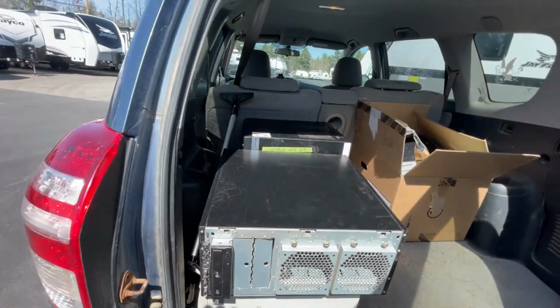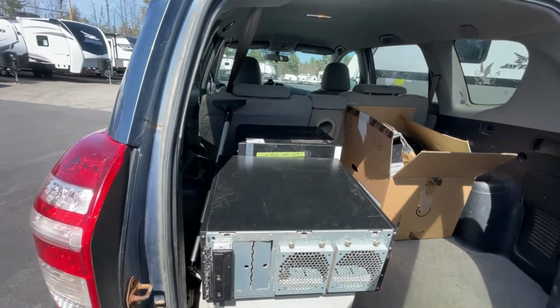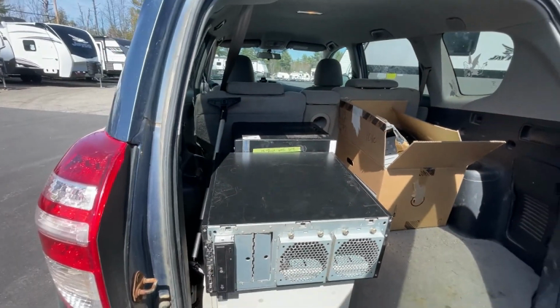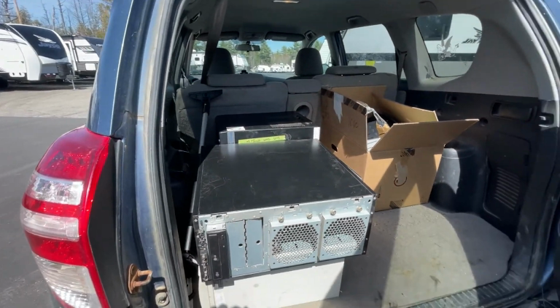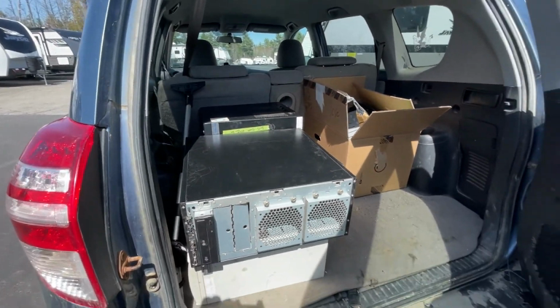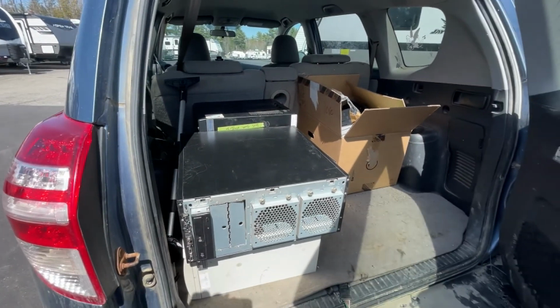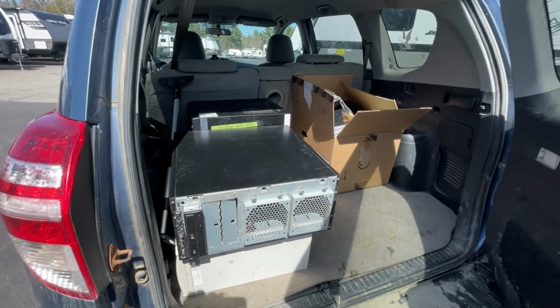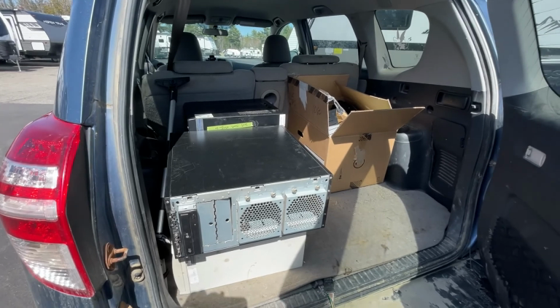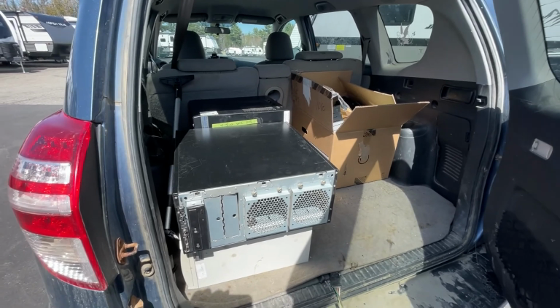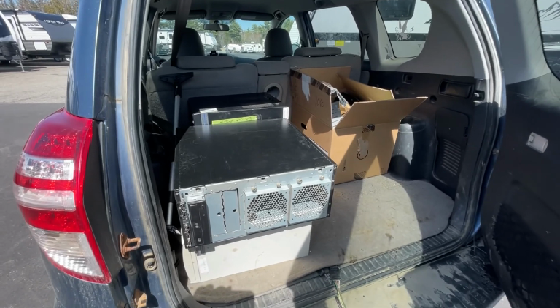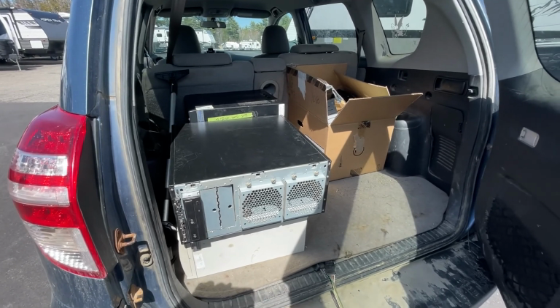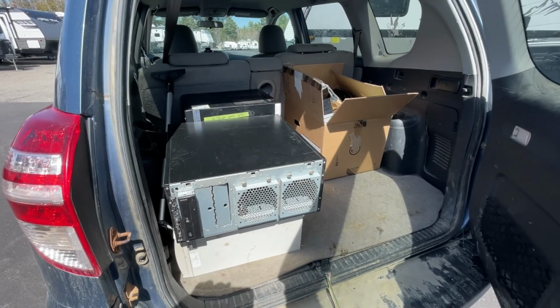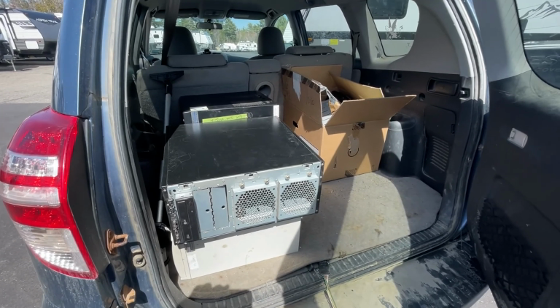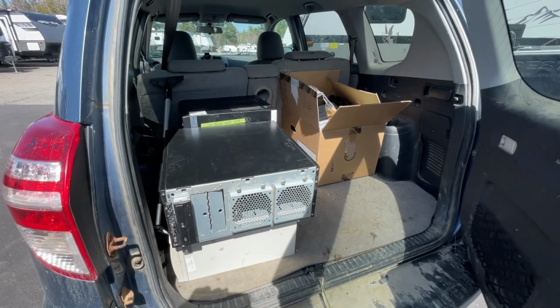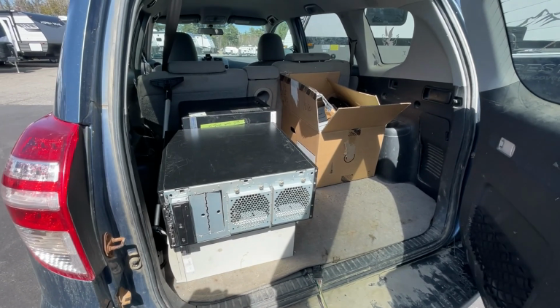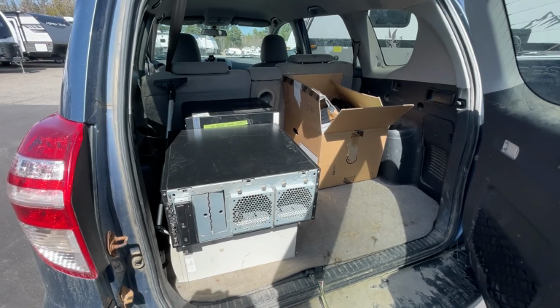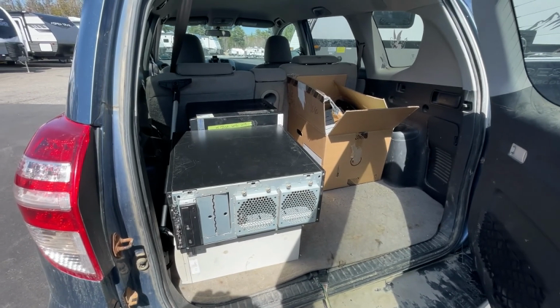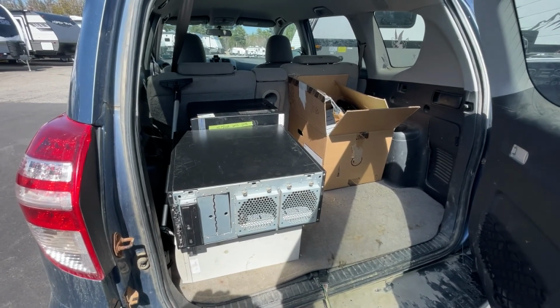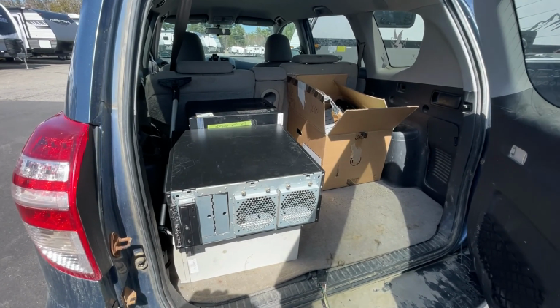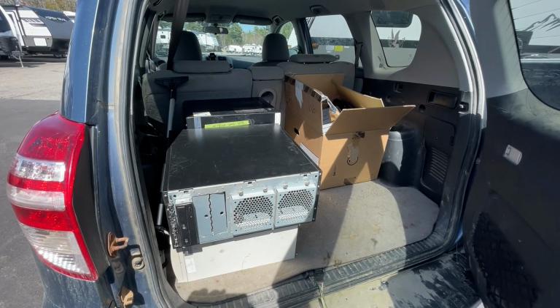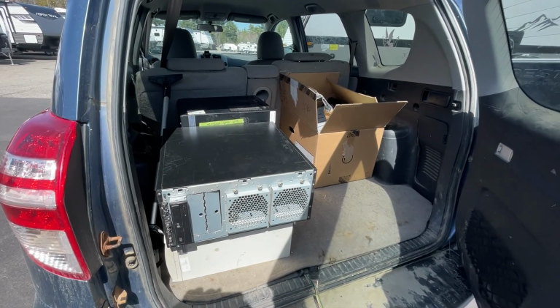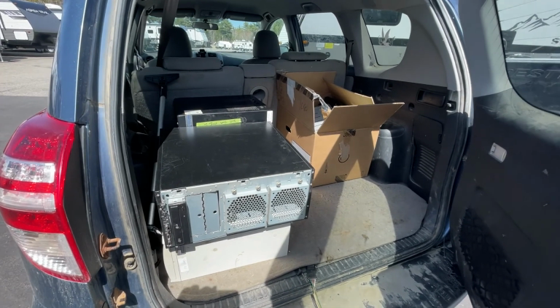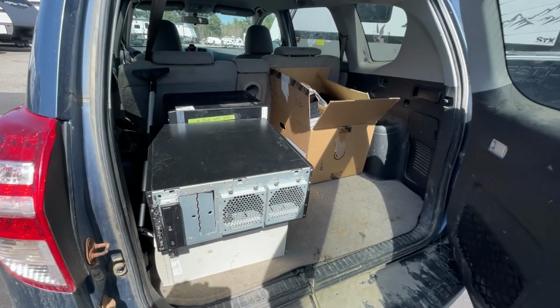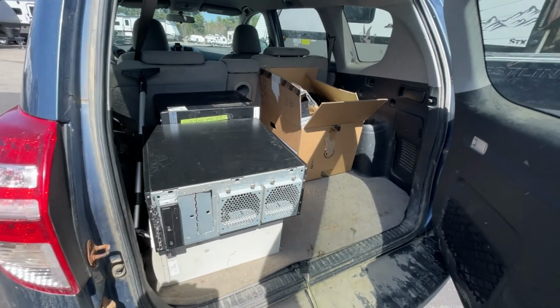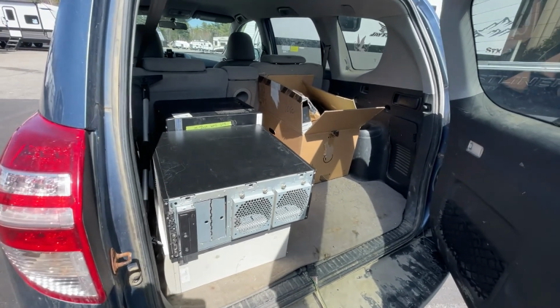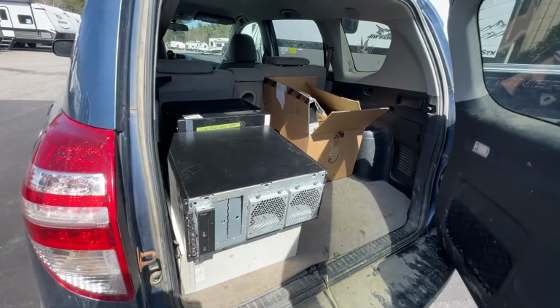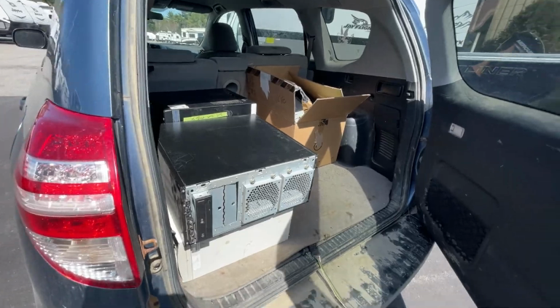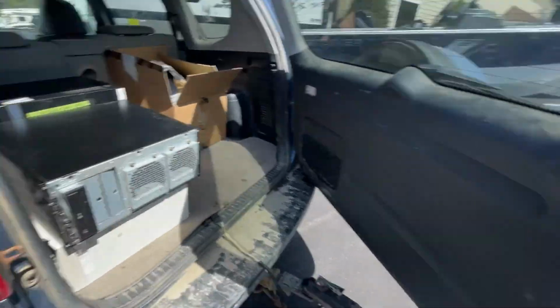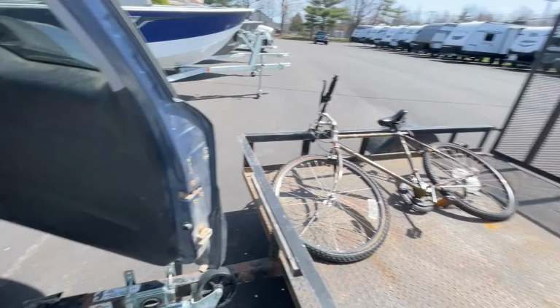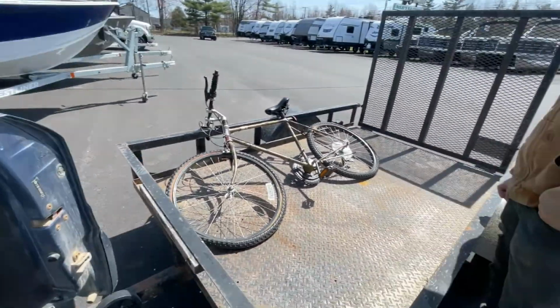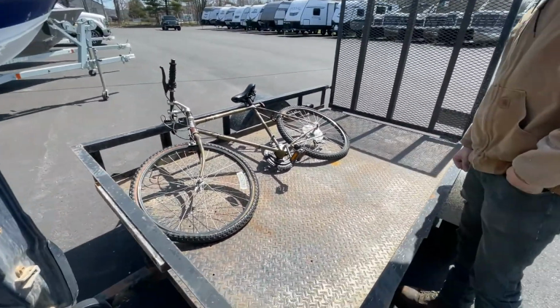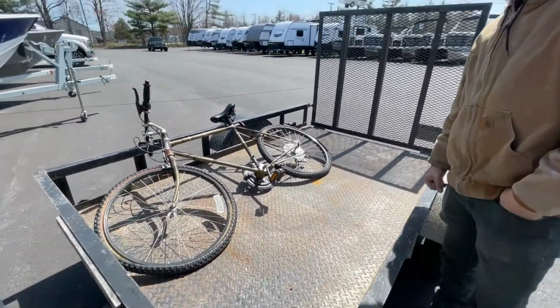We're probably going to run around back and see what else they got. Usually they have a whole bunch of steel, and that's why we bring the trailer.